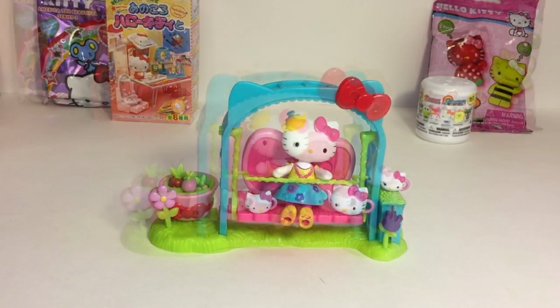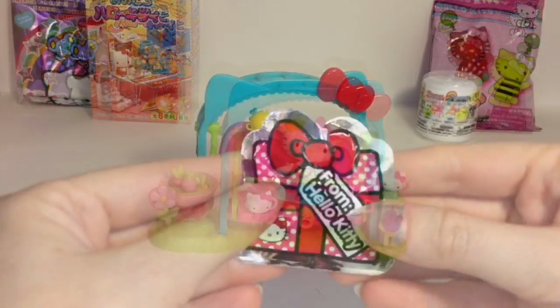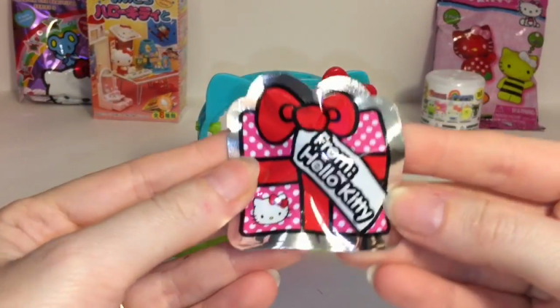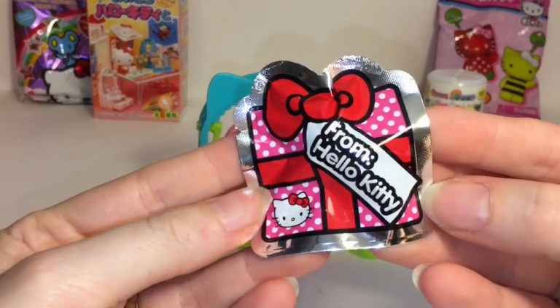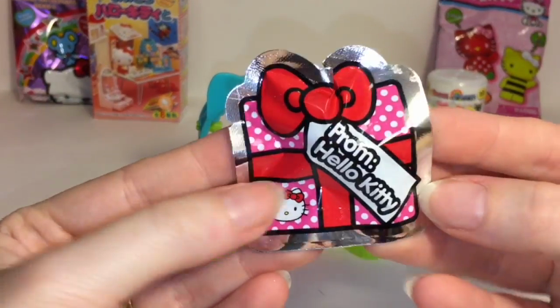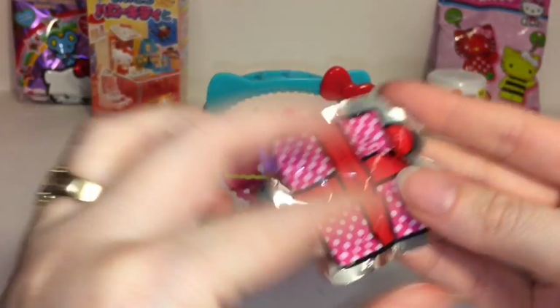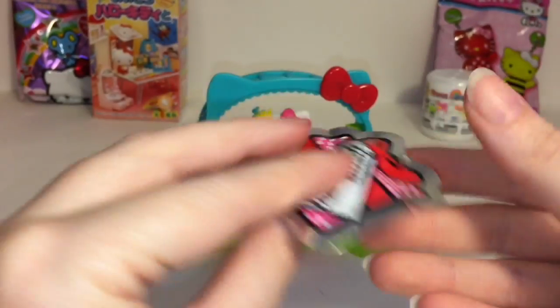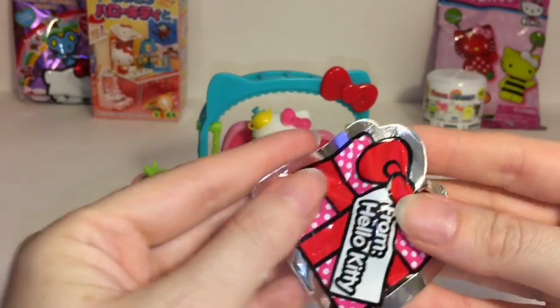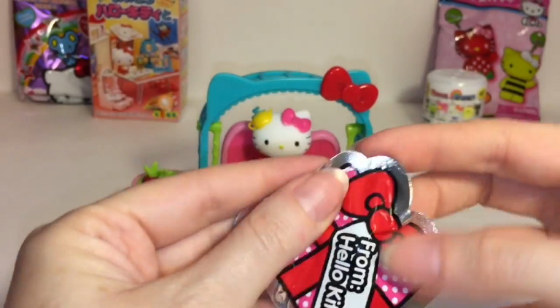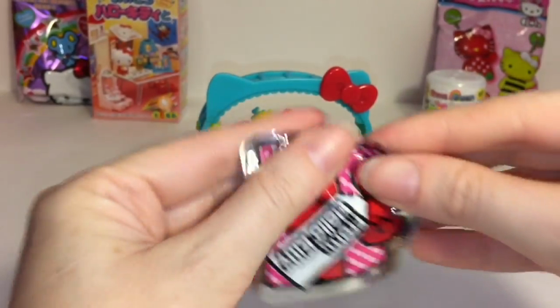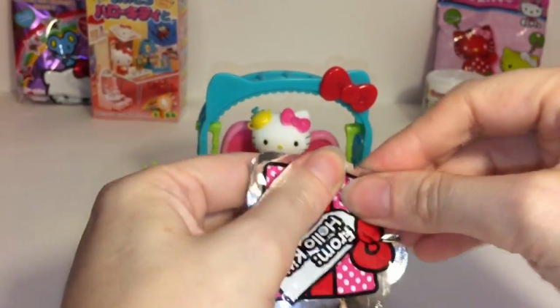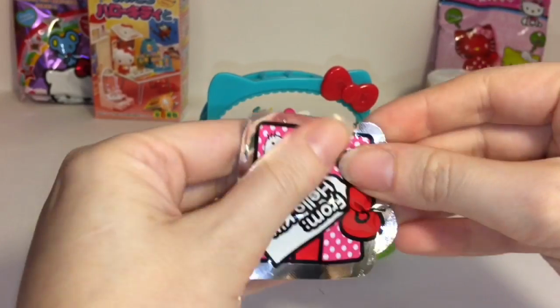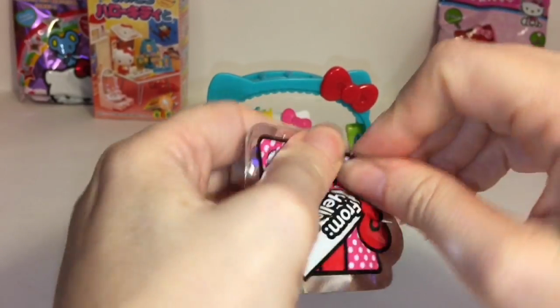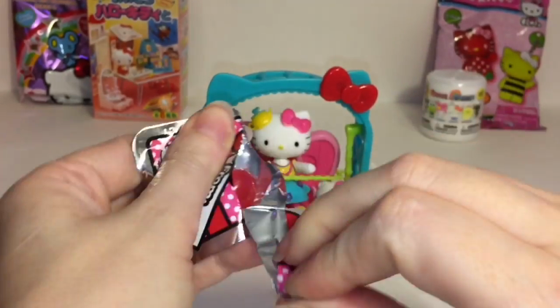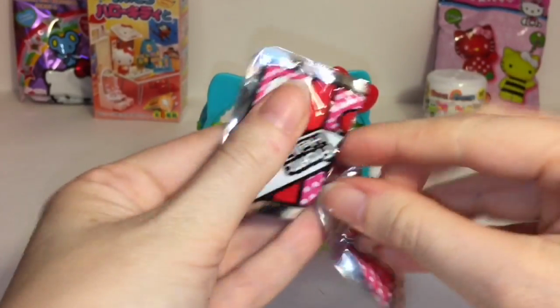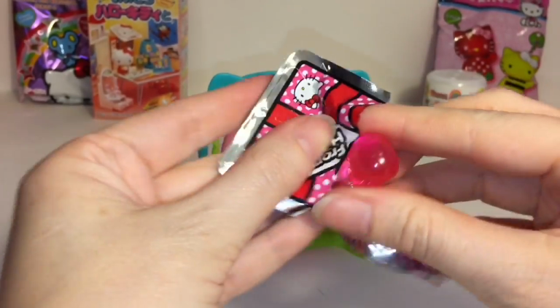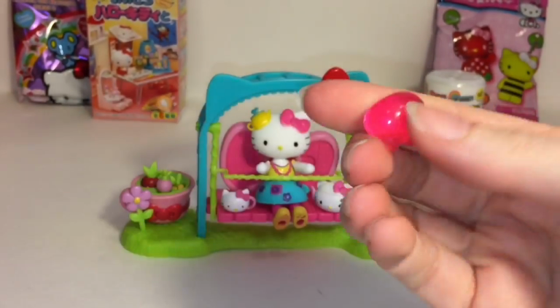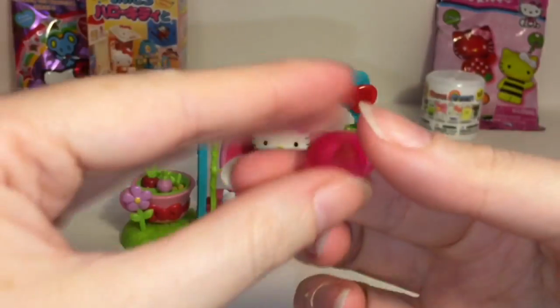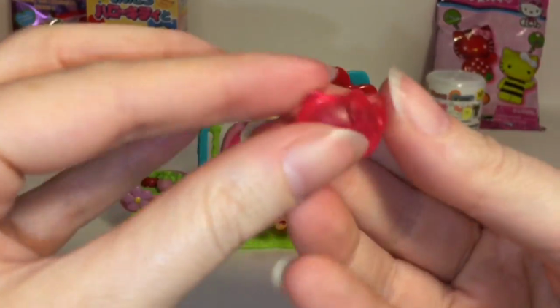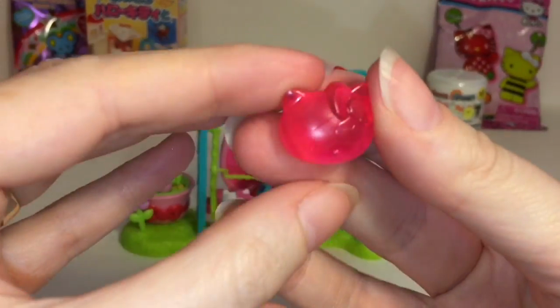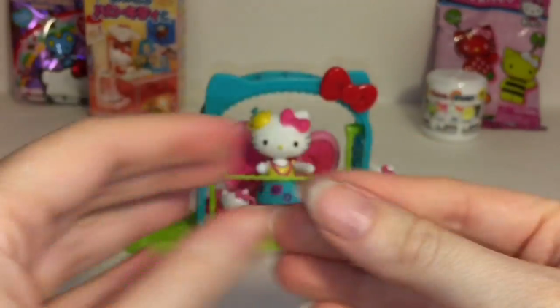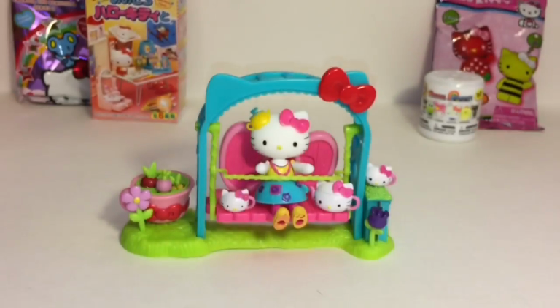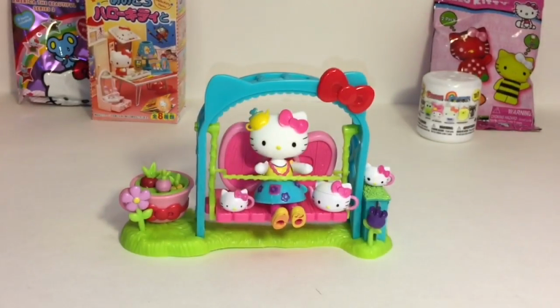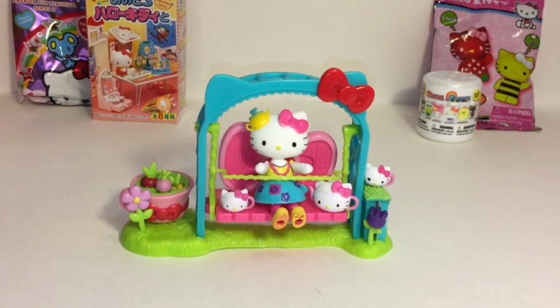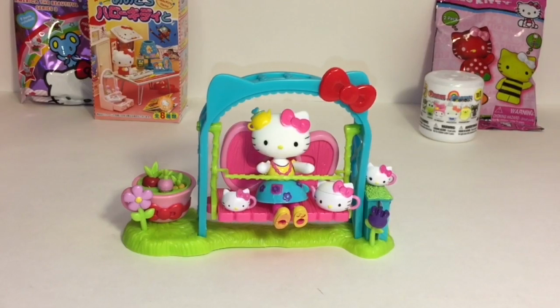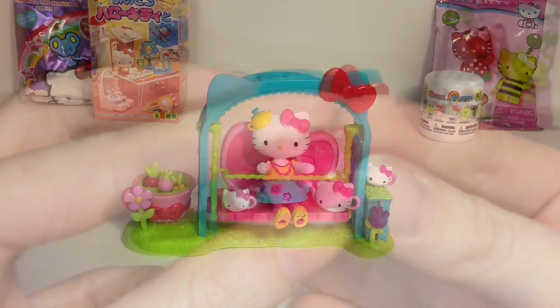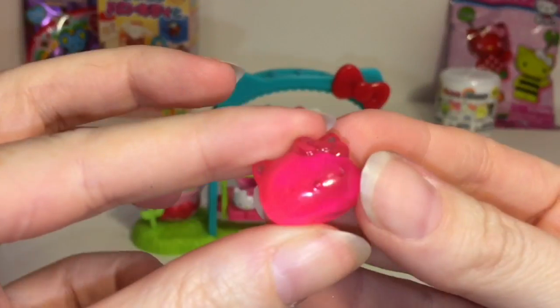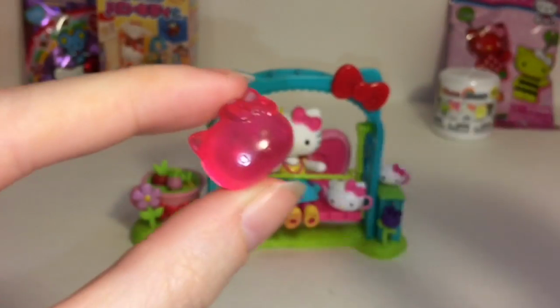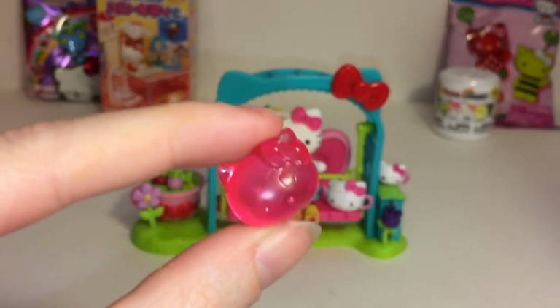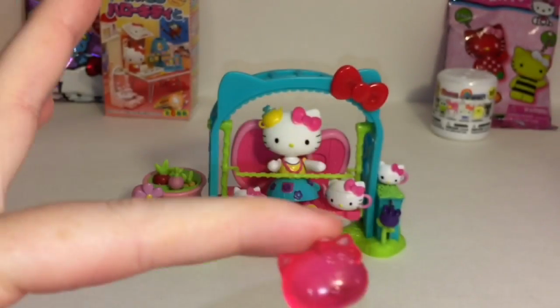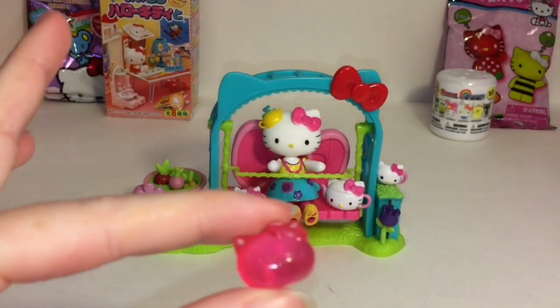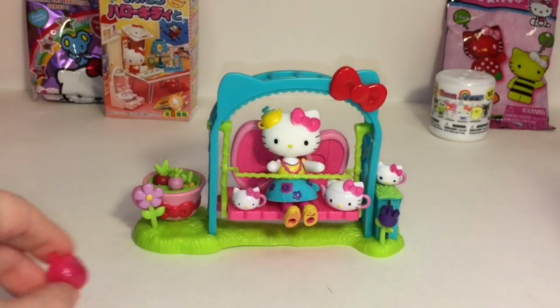You also get this cute little gift from Hello Kitty. Let's open it up - and we have a Hello Kitty head. So cute little pink Hello Kitty face.